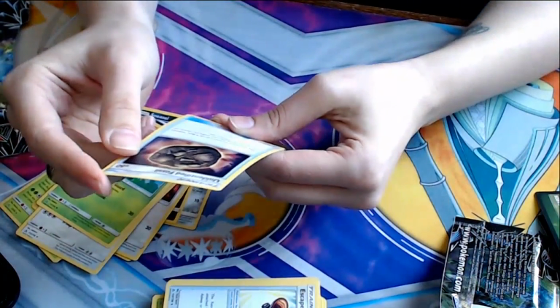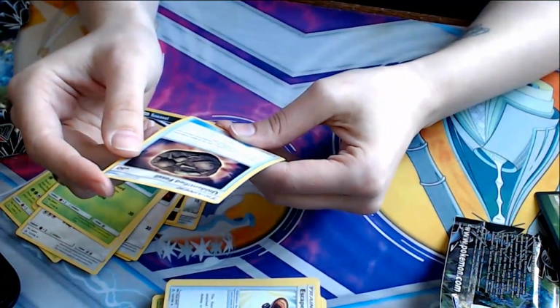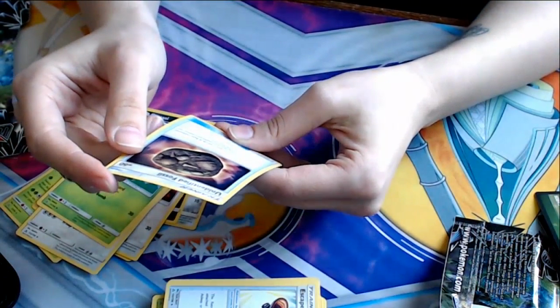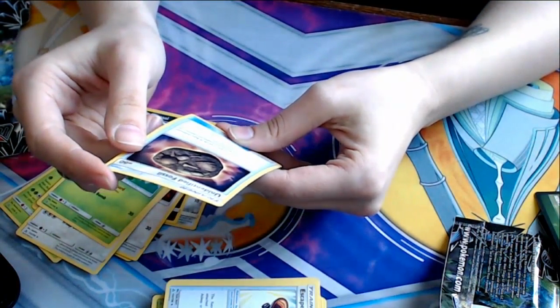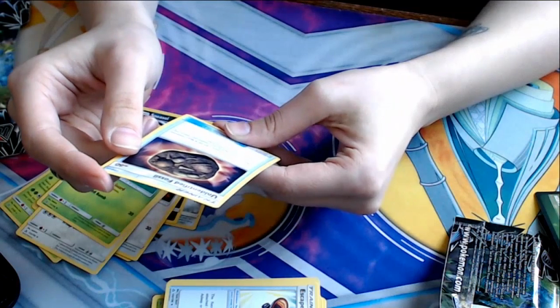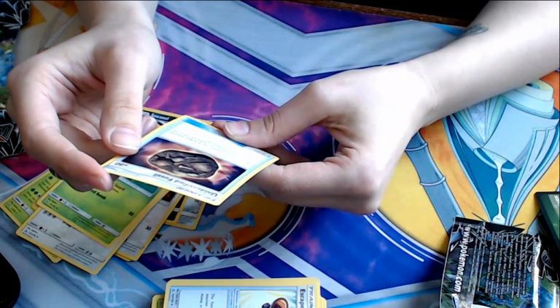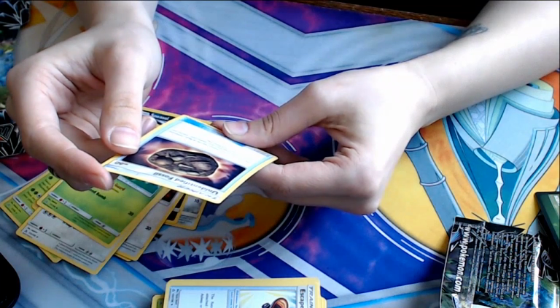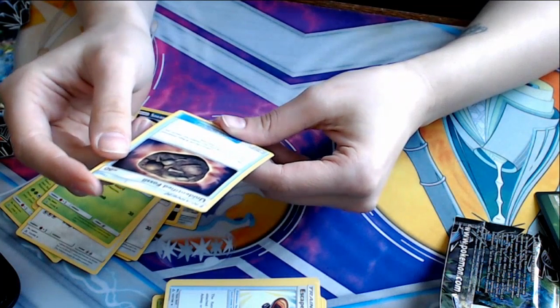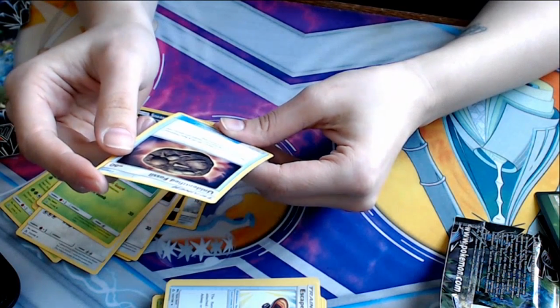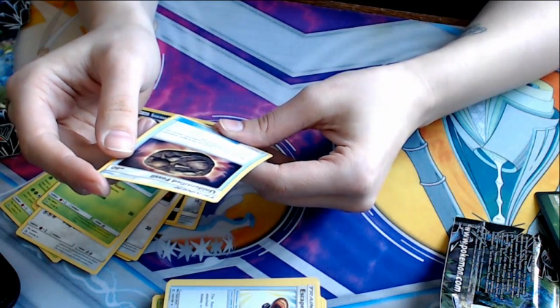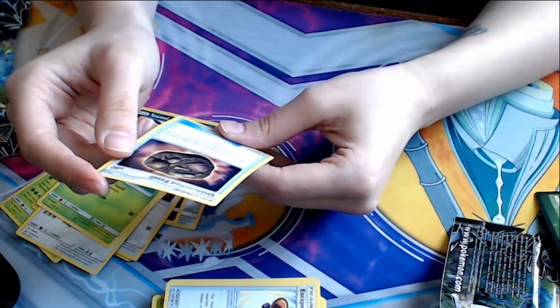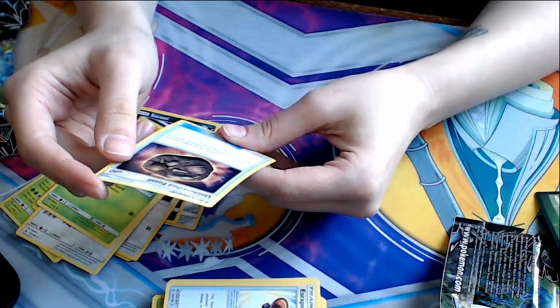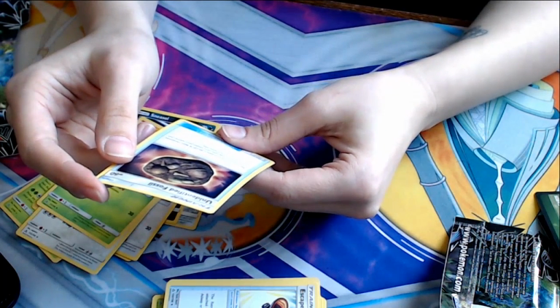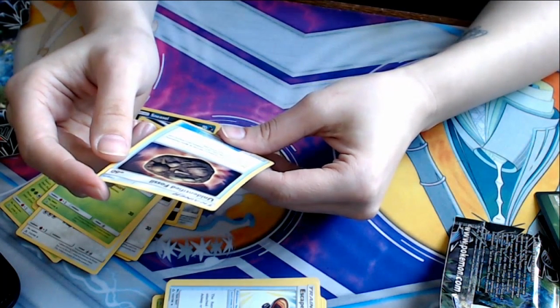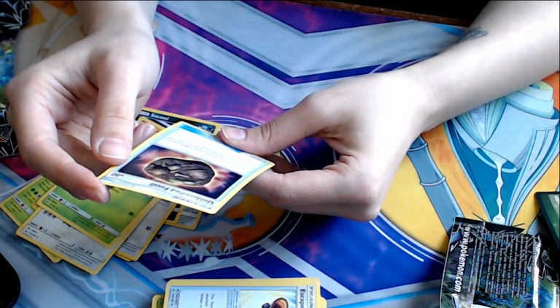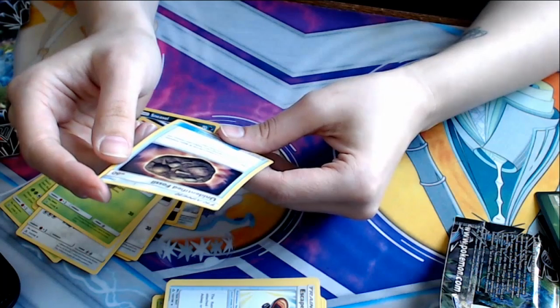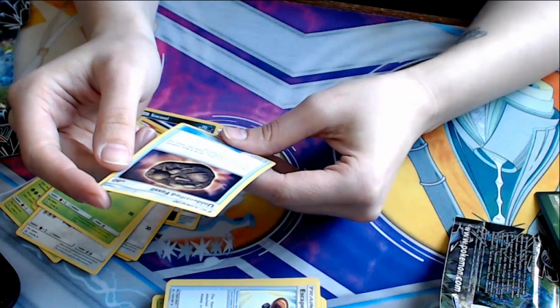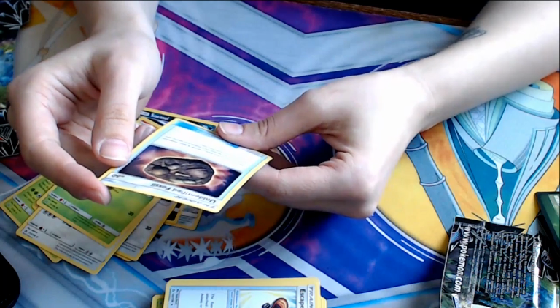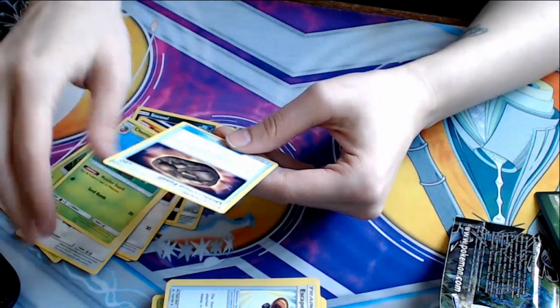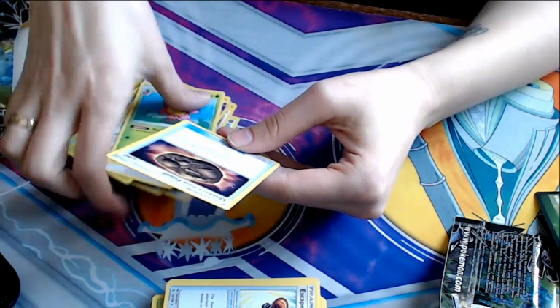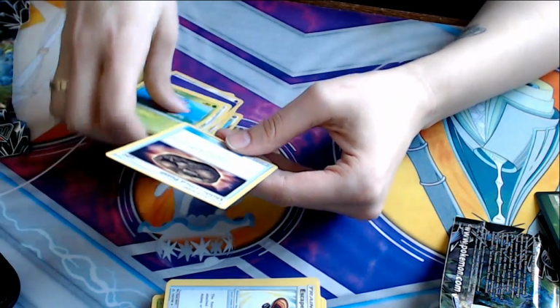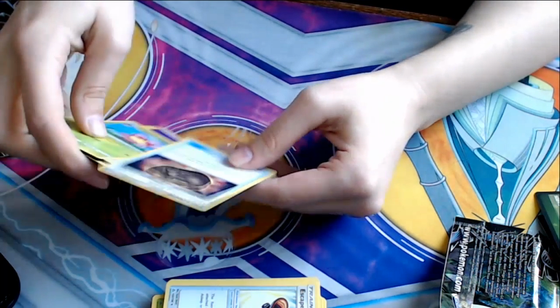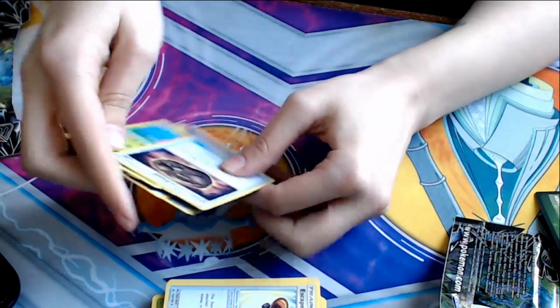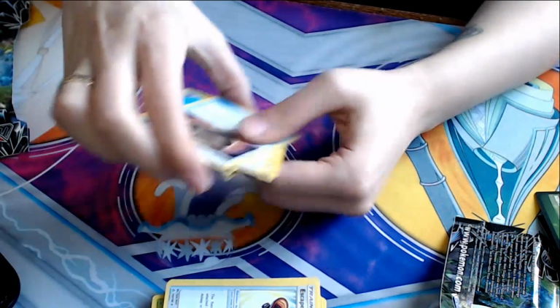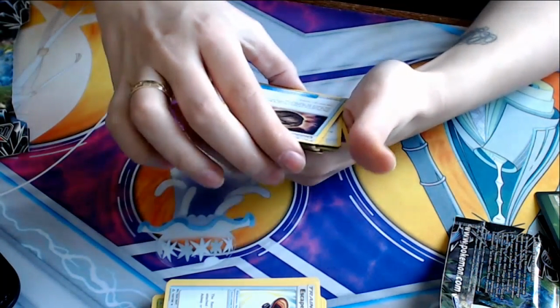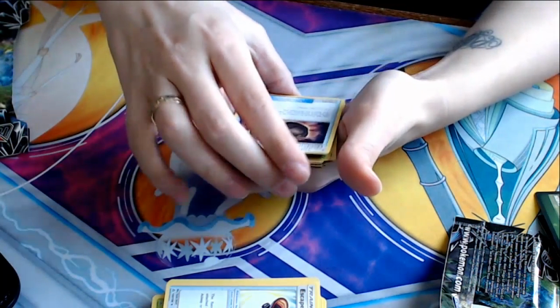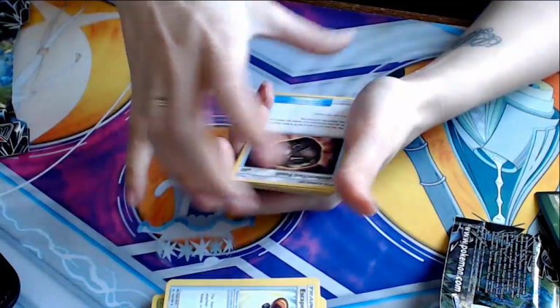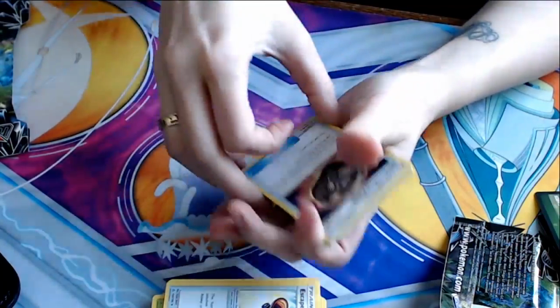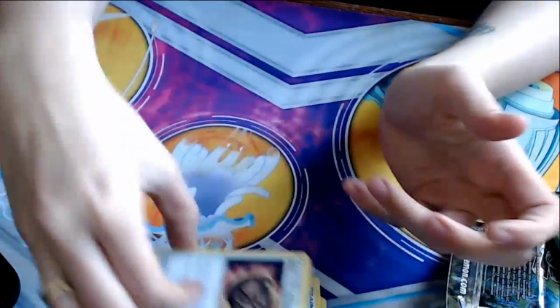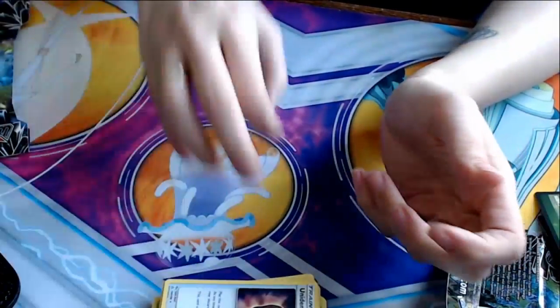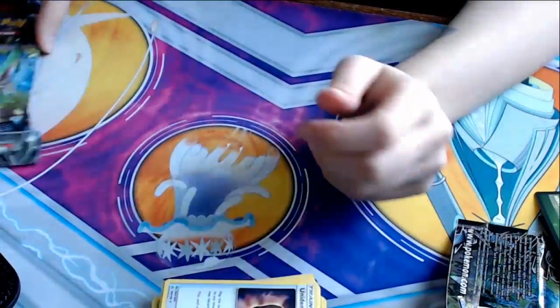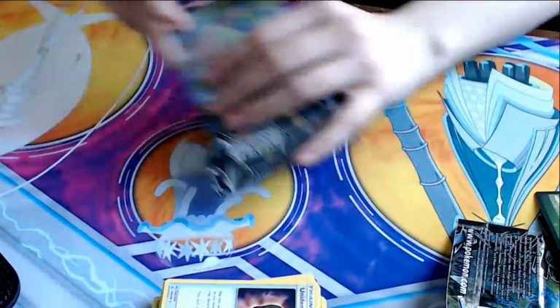Play this card as if it were a 60 HP colorless basic Pokemon. At any time during your turn, you may discard this card from play. That's very bizarre. But alright.